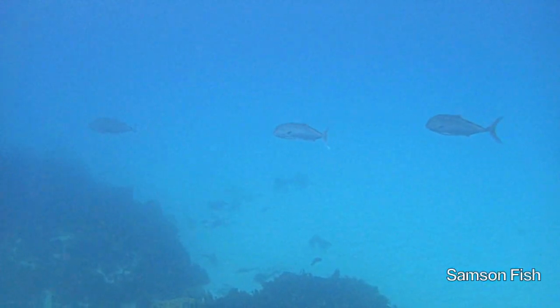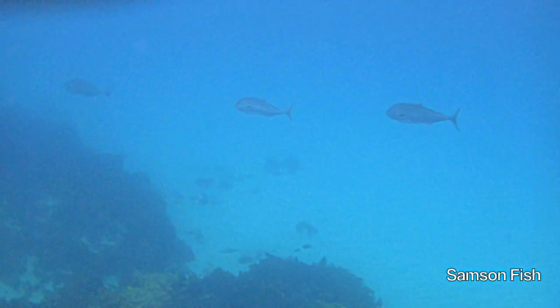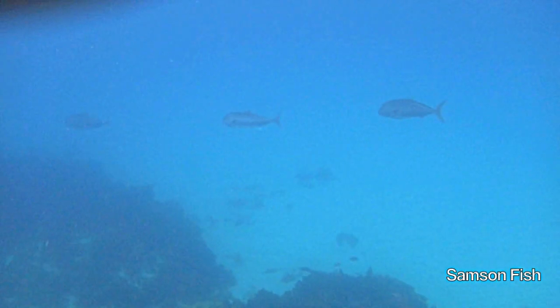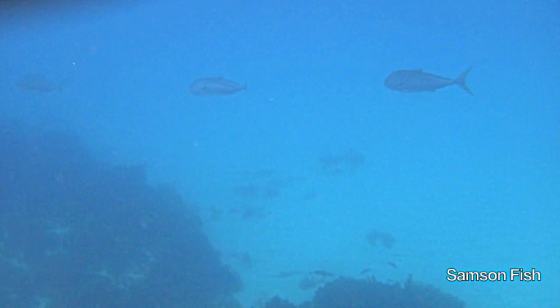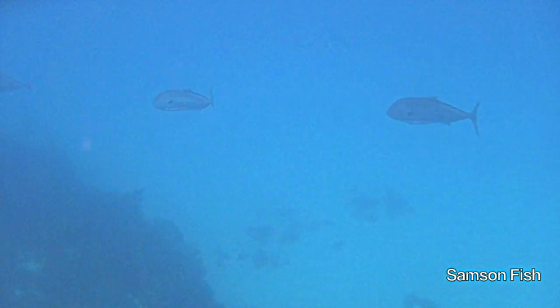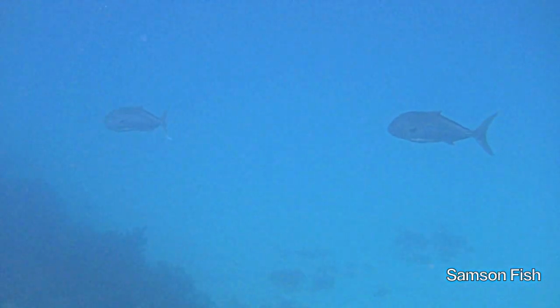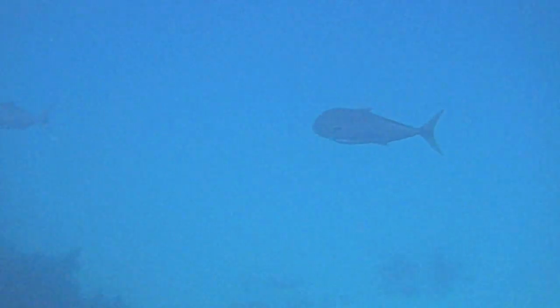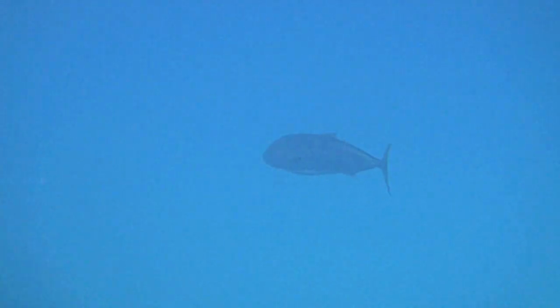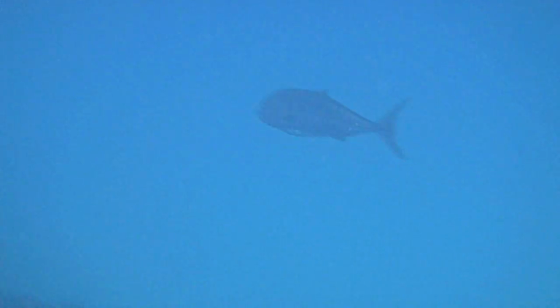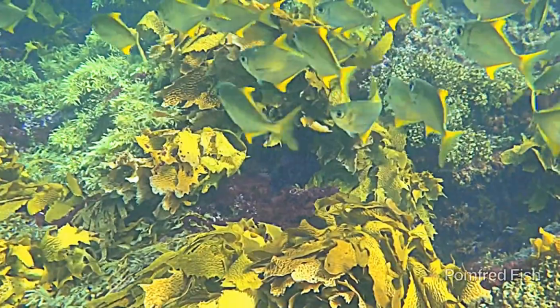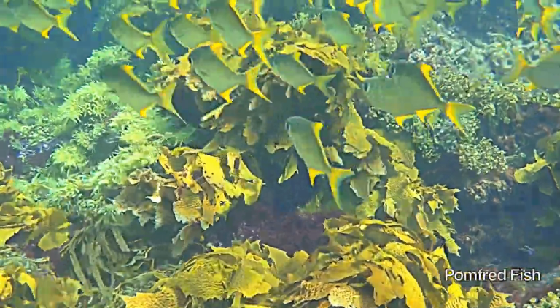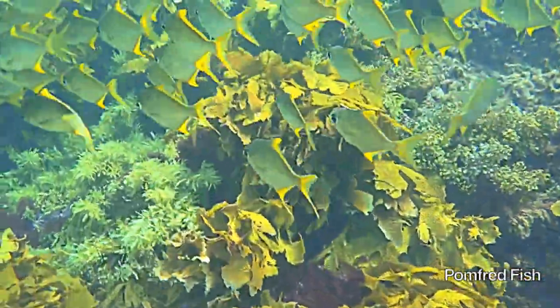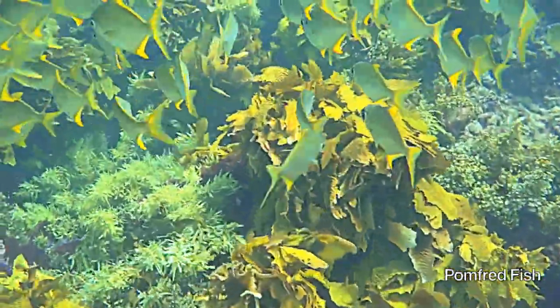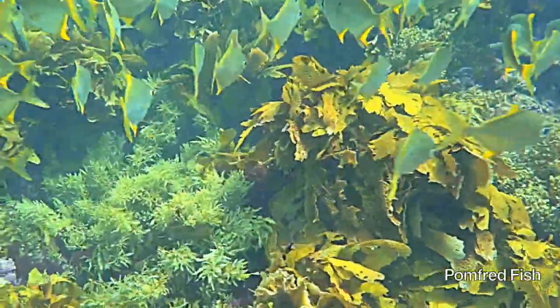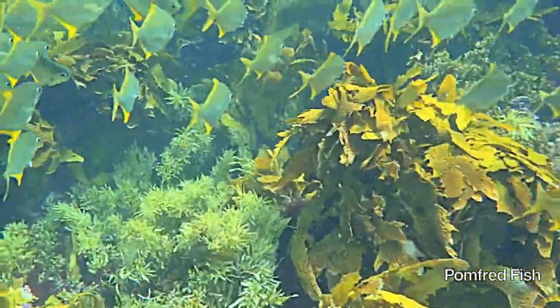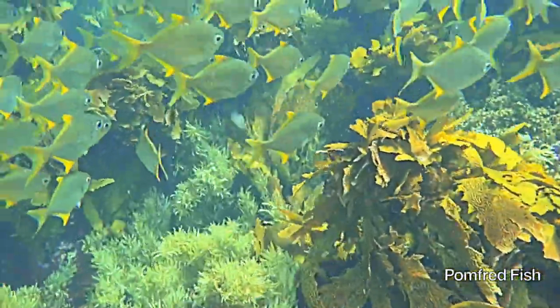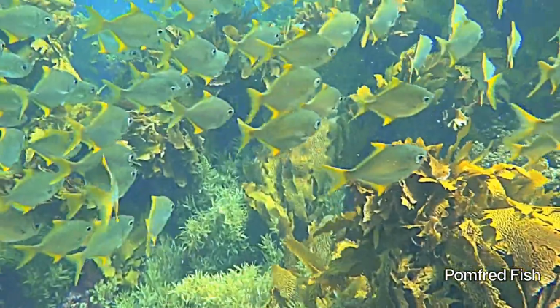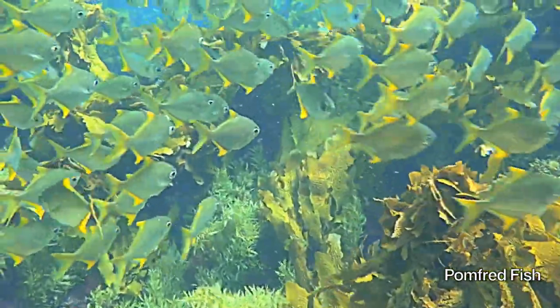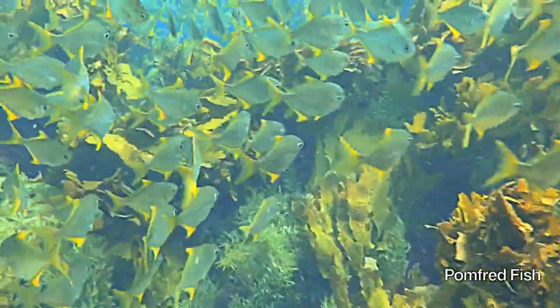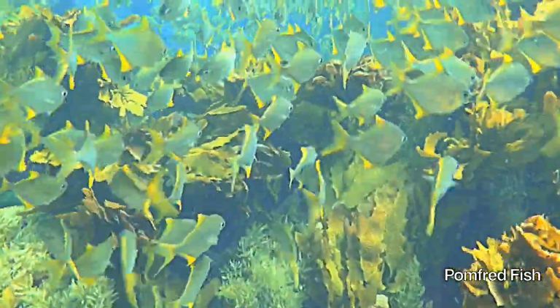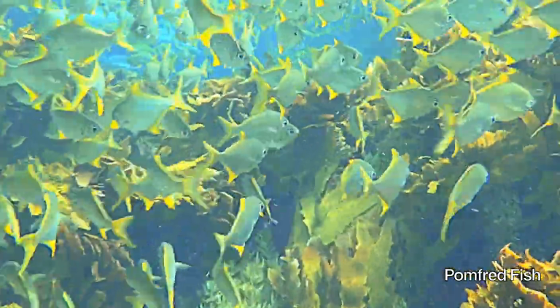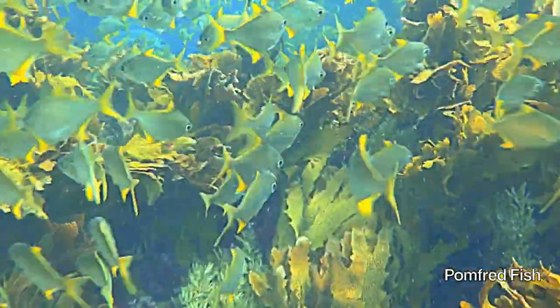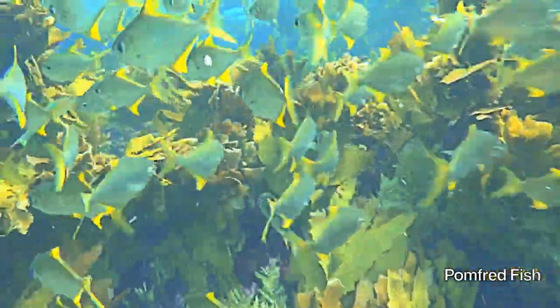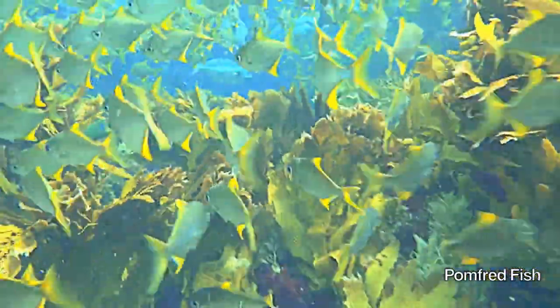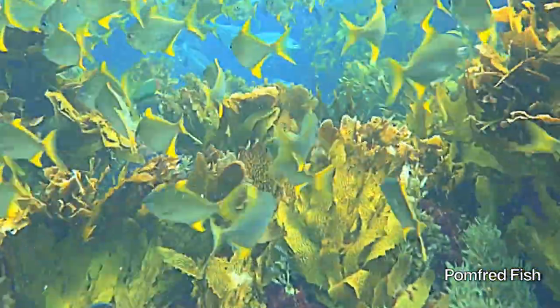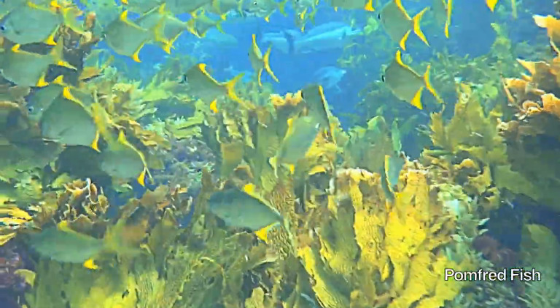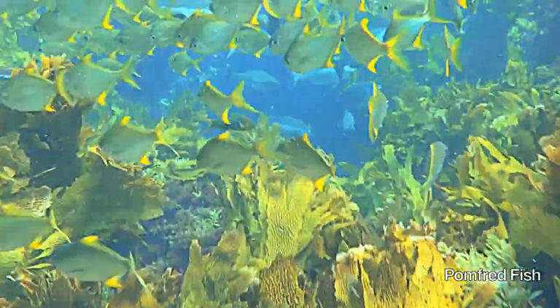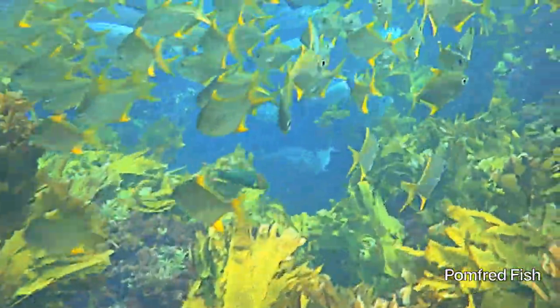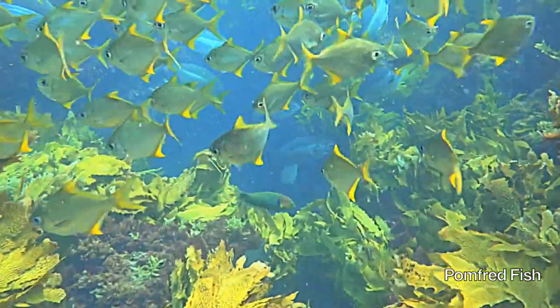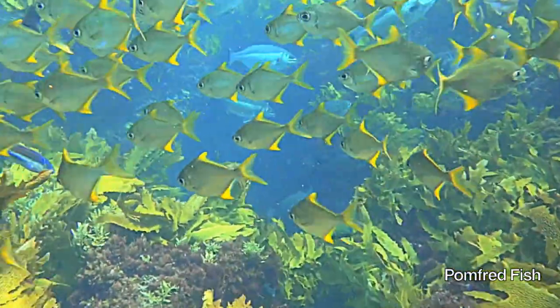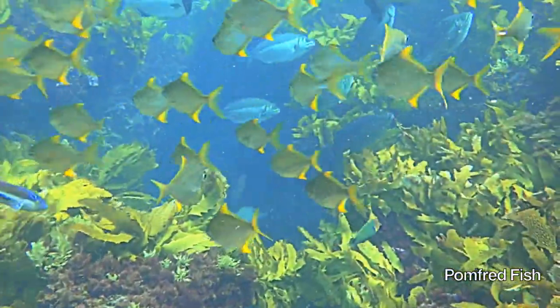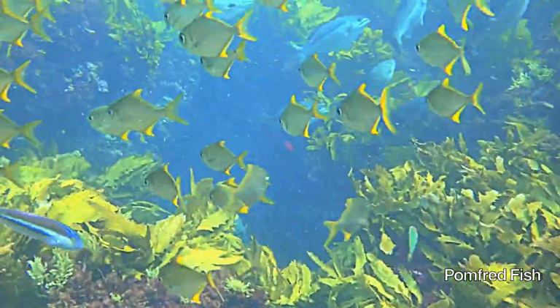Pelagic samson fish swim along the edge of the reef. Small fish form schools around caves — being in schools gives them better odds when faced with predators.